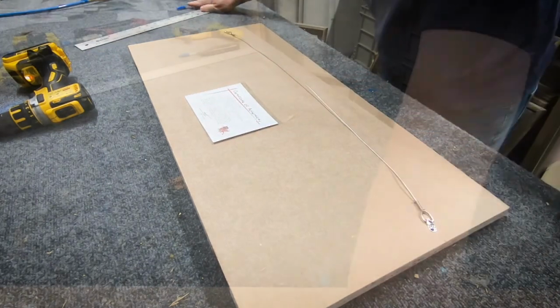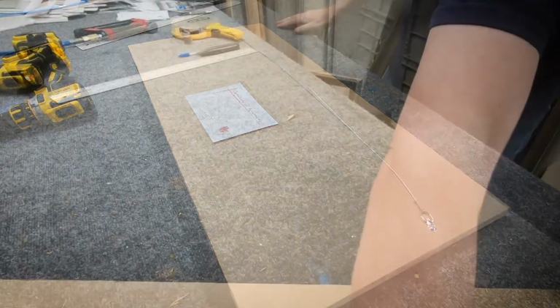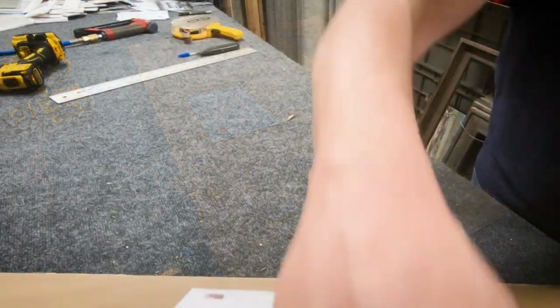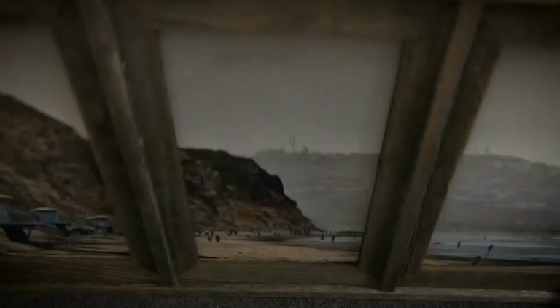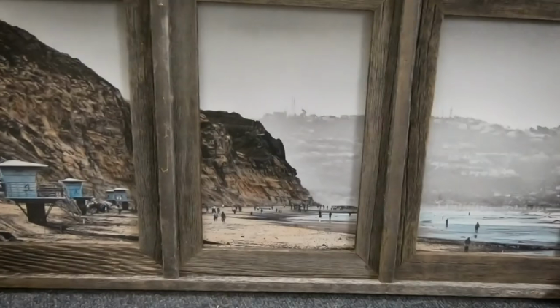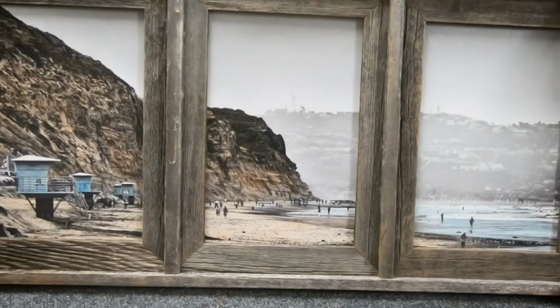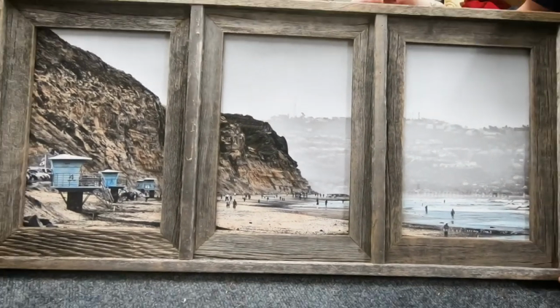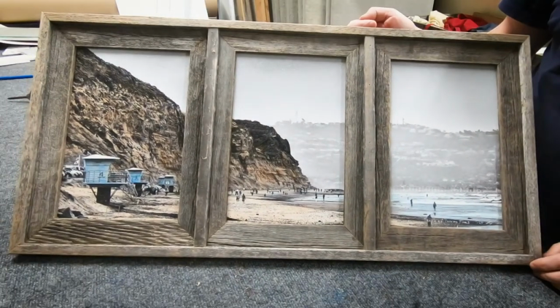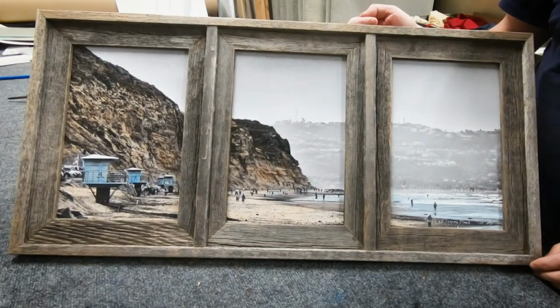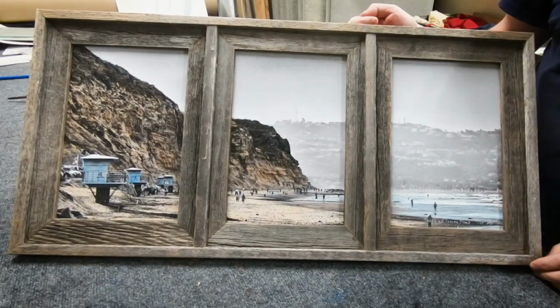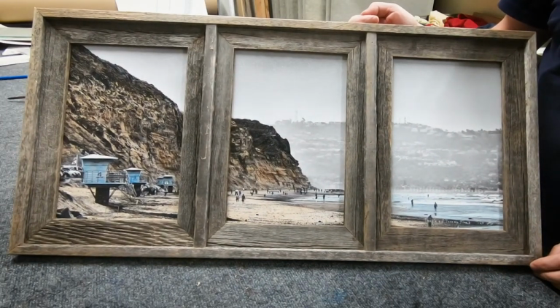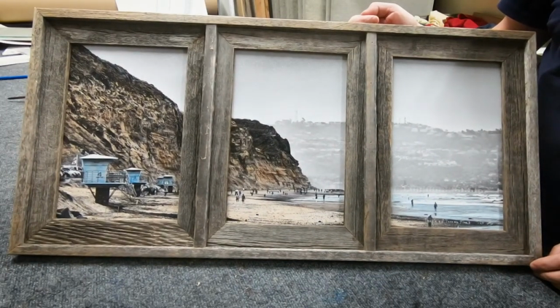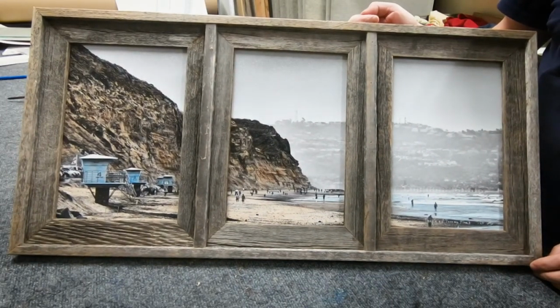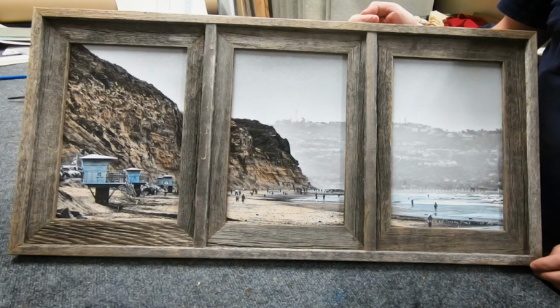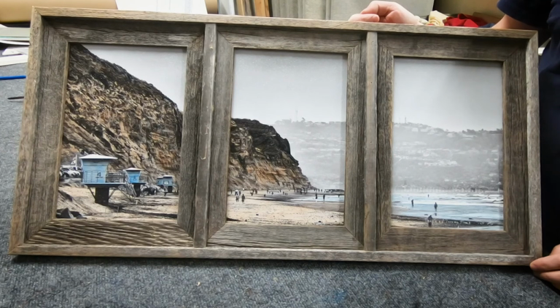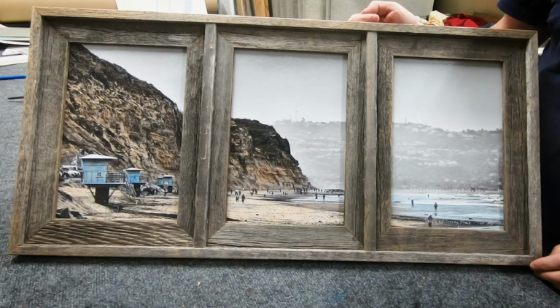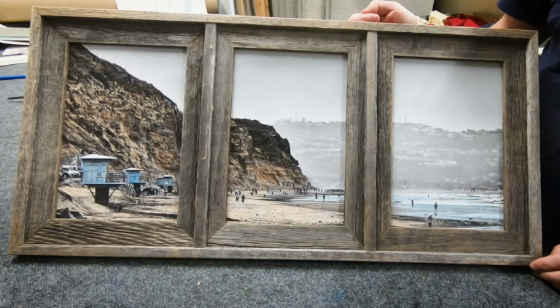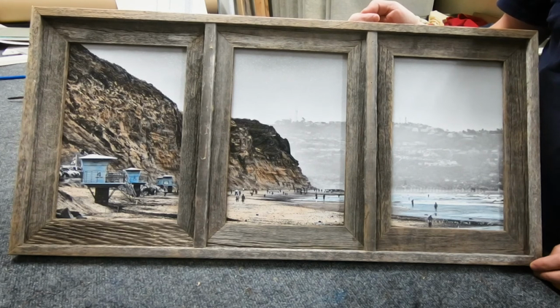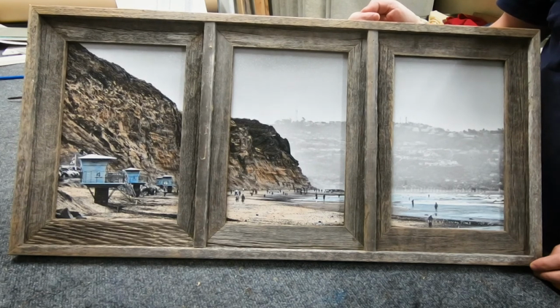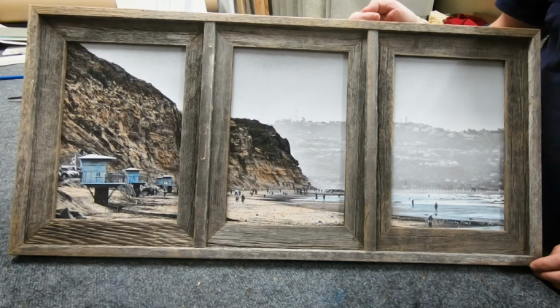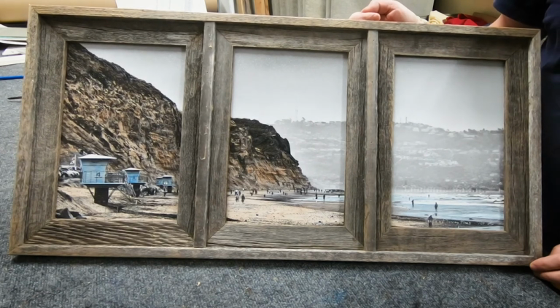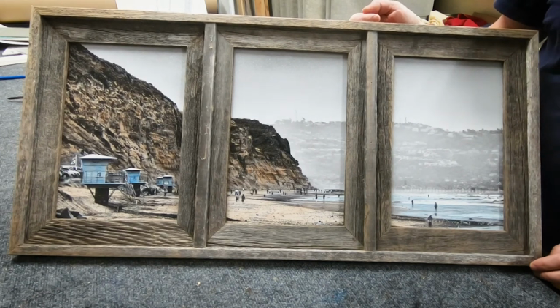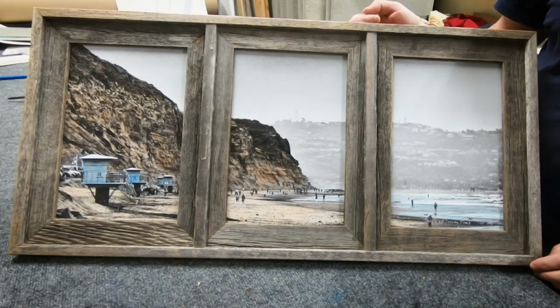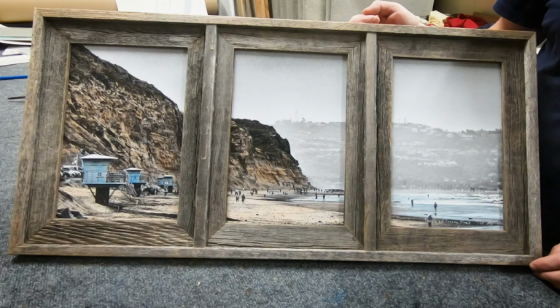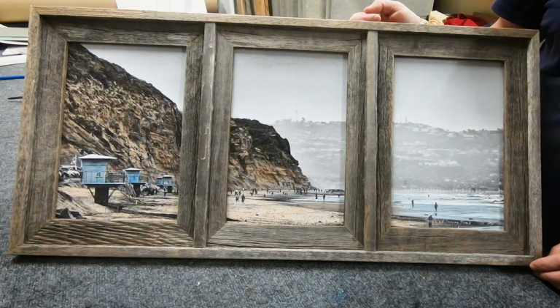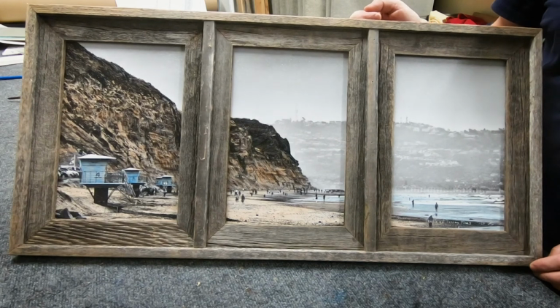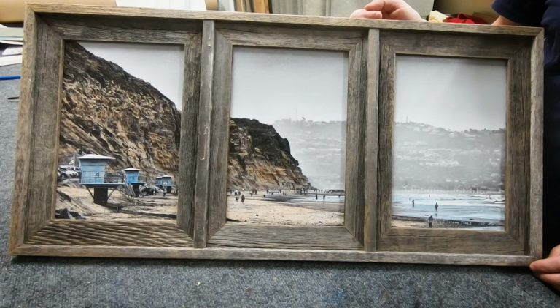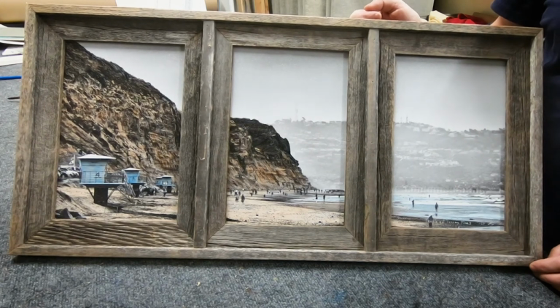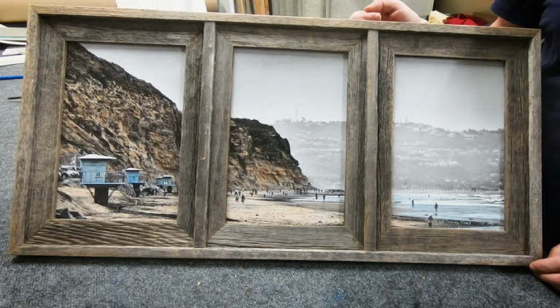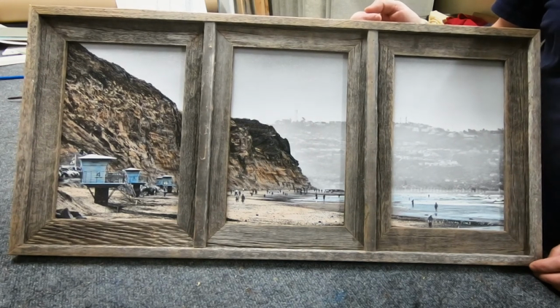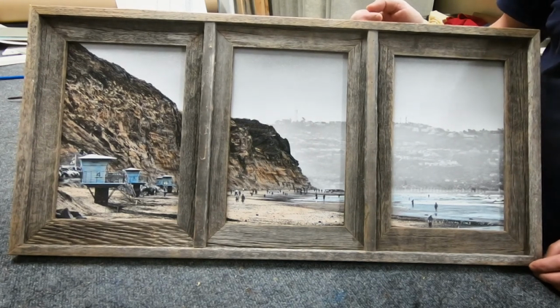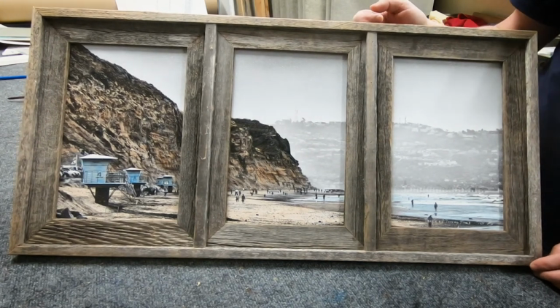And here we have it — my photo called People of Torrey Pines, framed as a triptych, printed on inkjet paper with my printer, coated with a spray varnish, and hand-colored with acrylics.